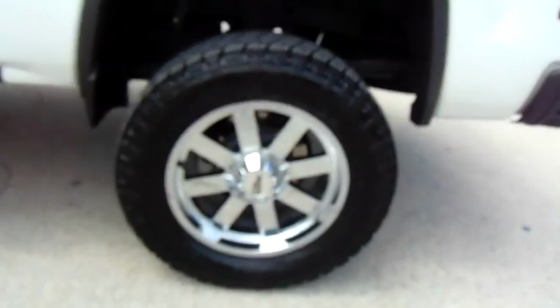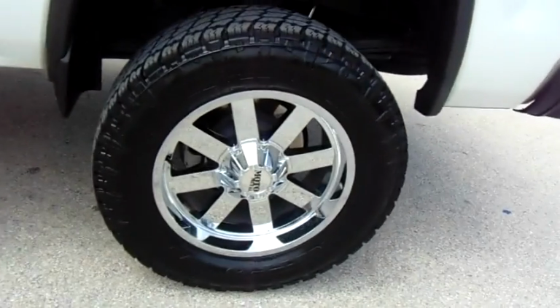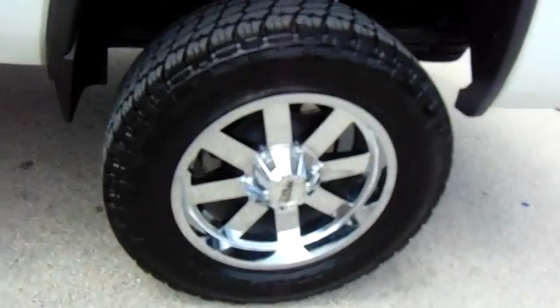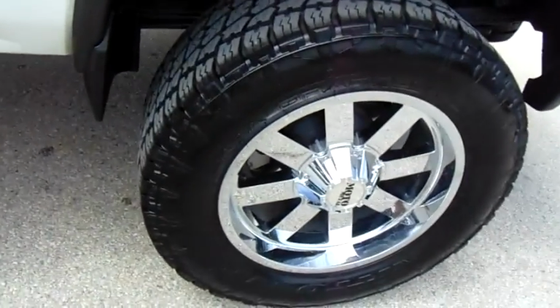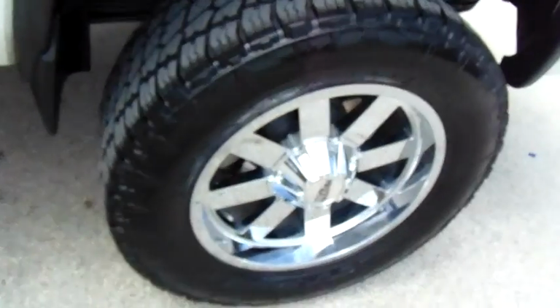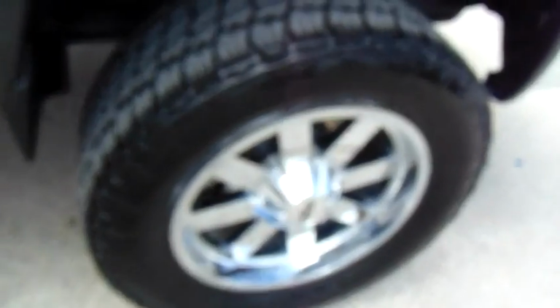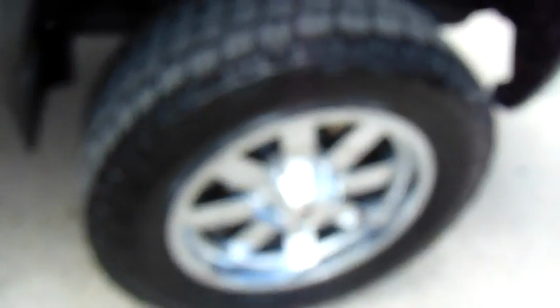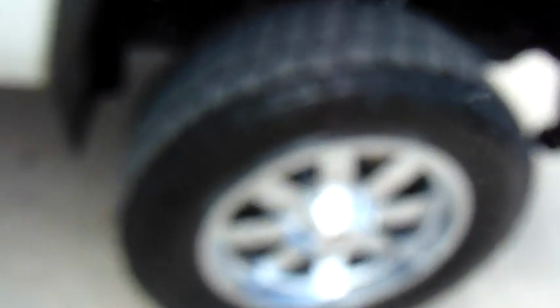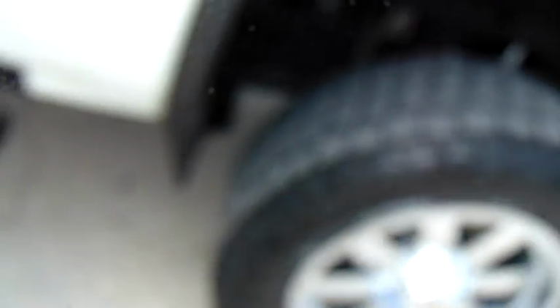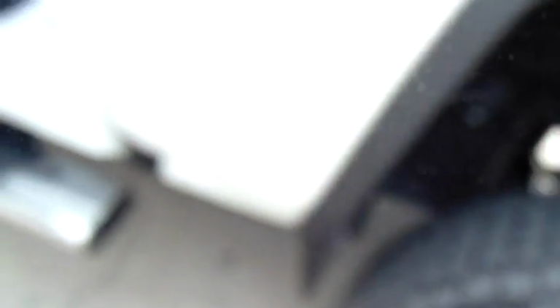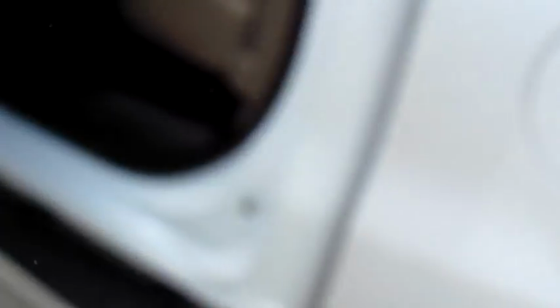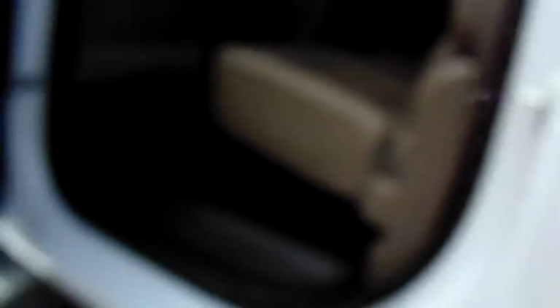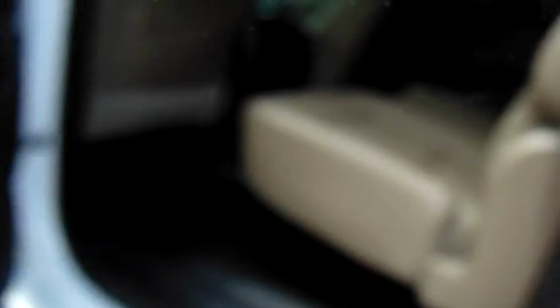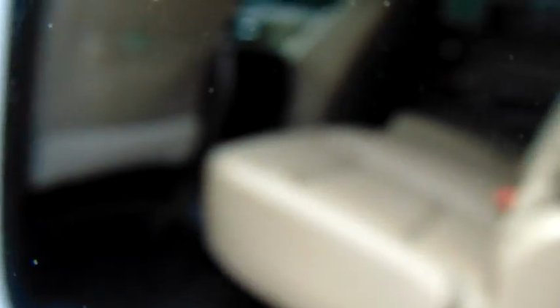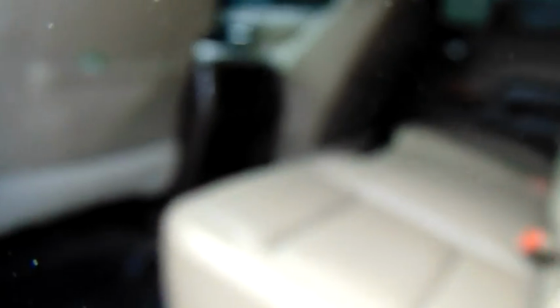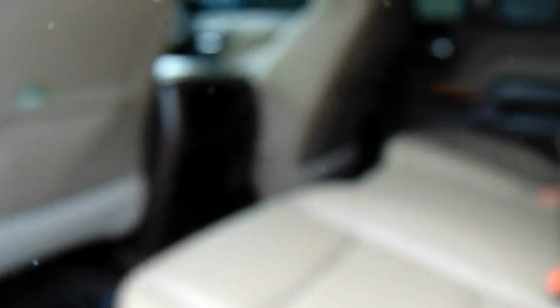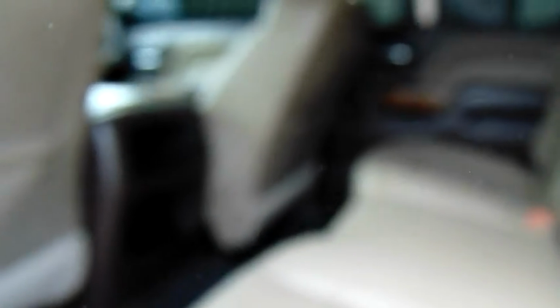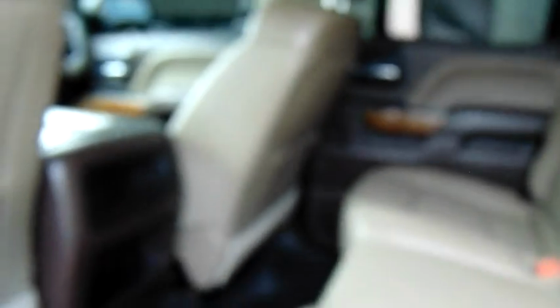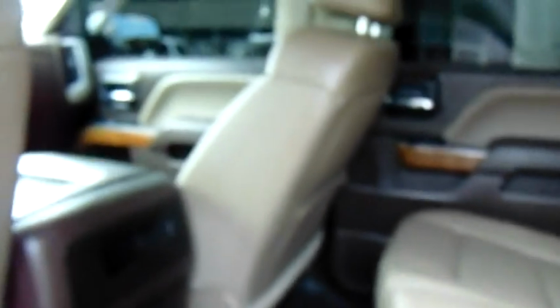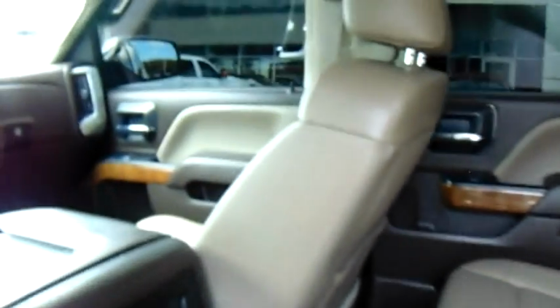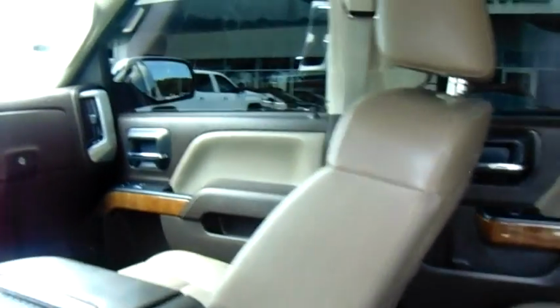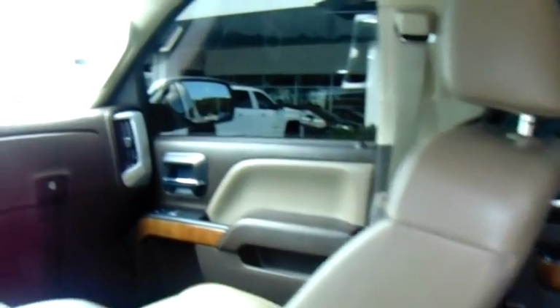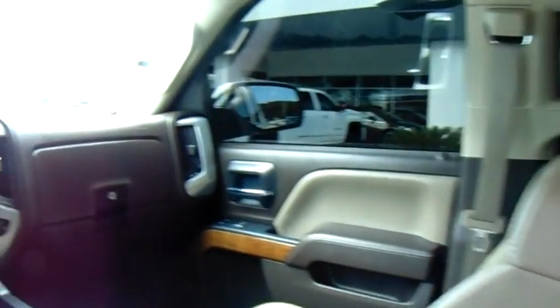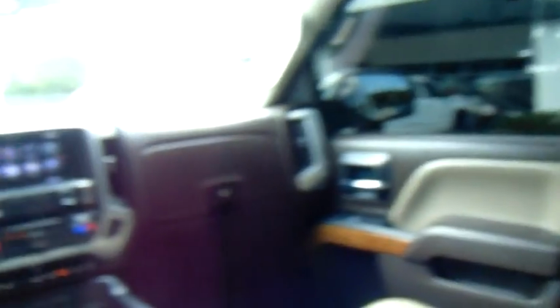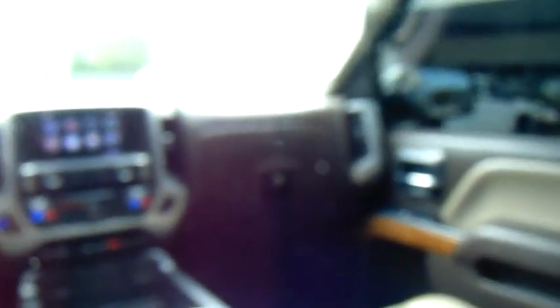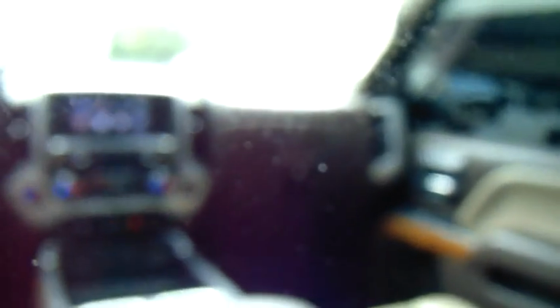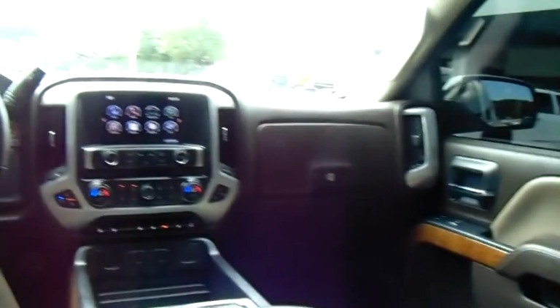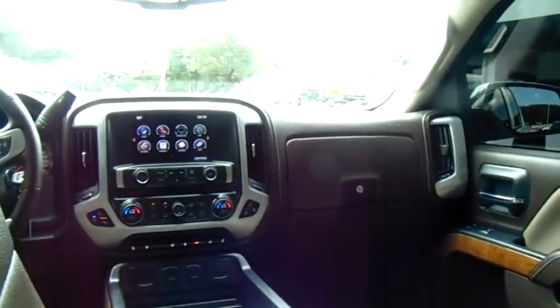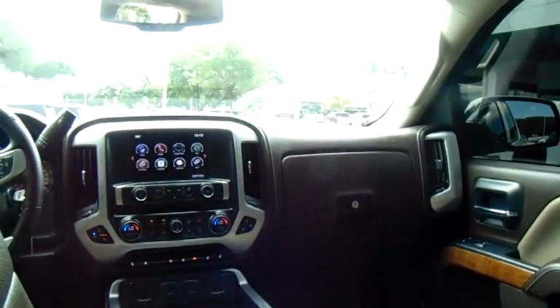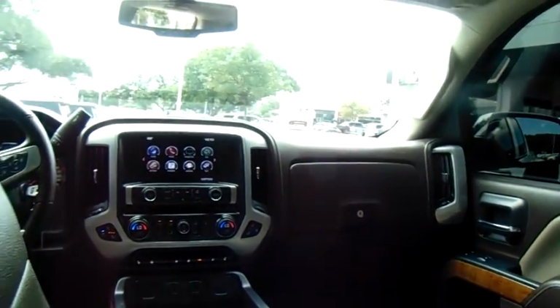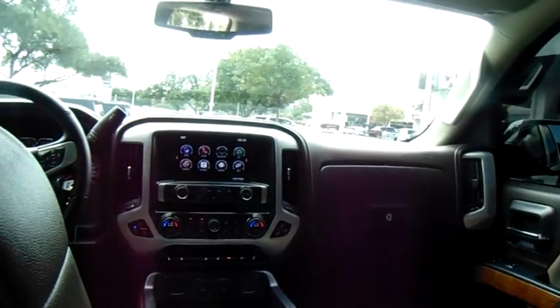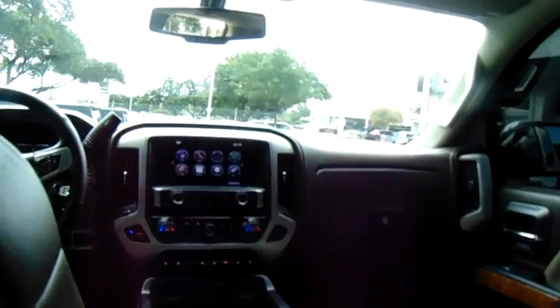This vehicle has less than 6,000 miles. Here are some of this vehicle's great options: steering wheel audio control, stability control, power passenger seat, remote engine start.